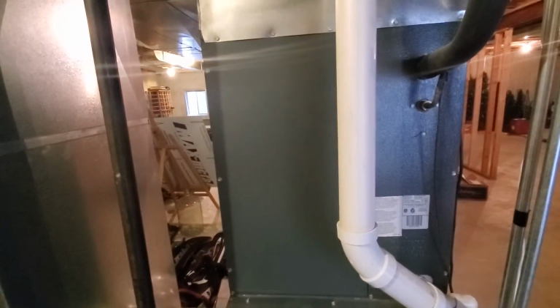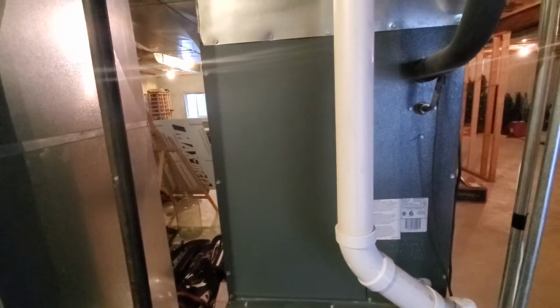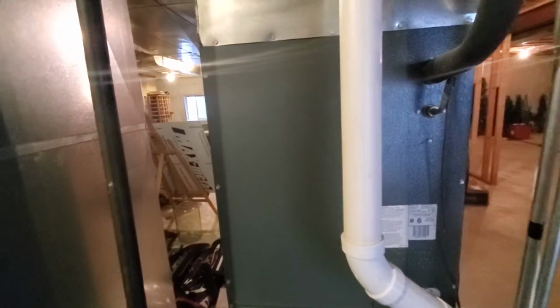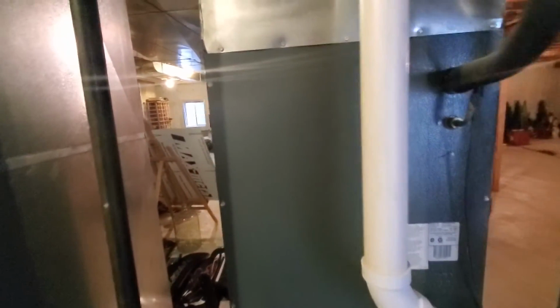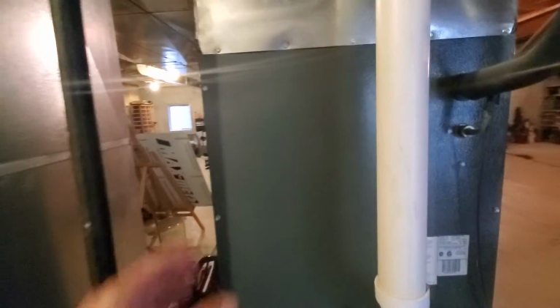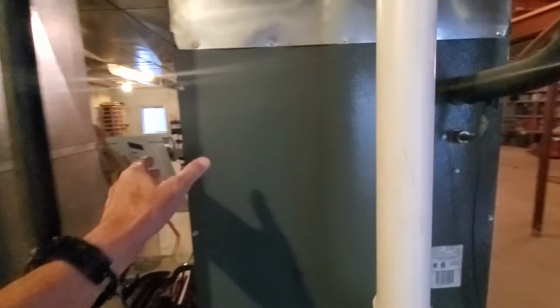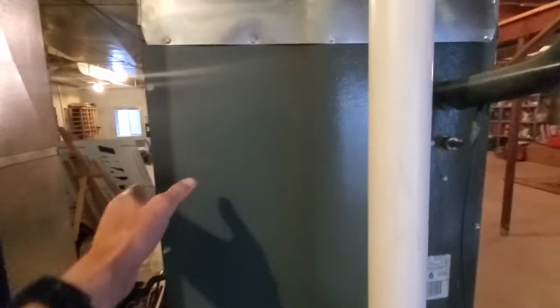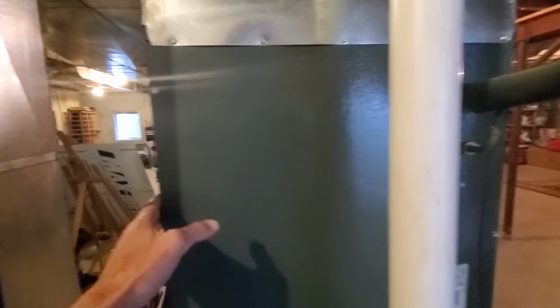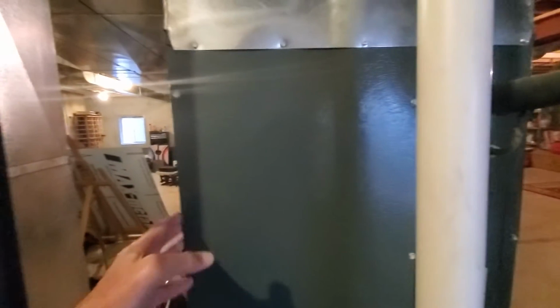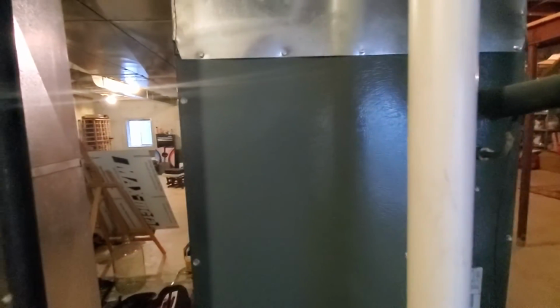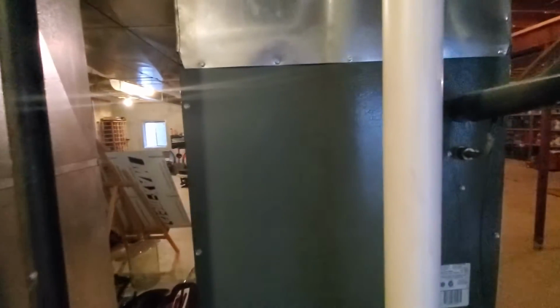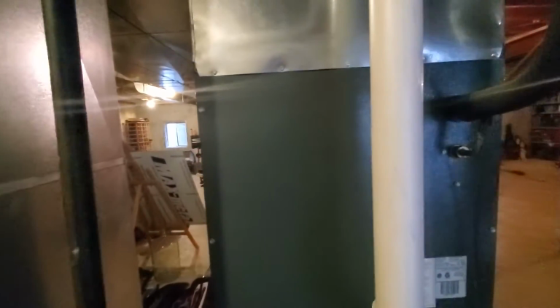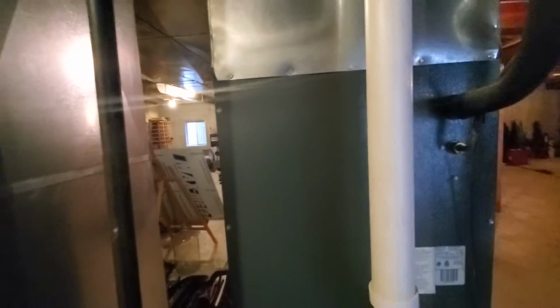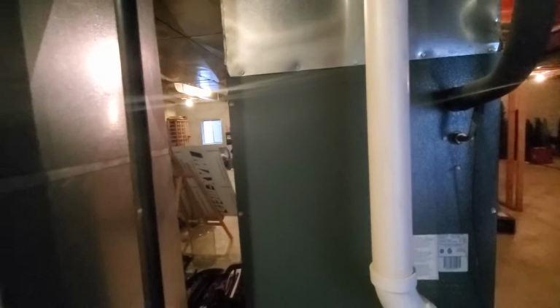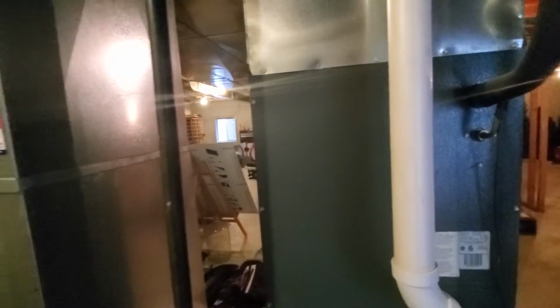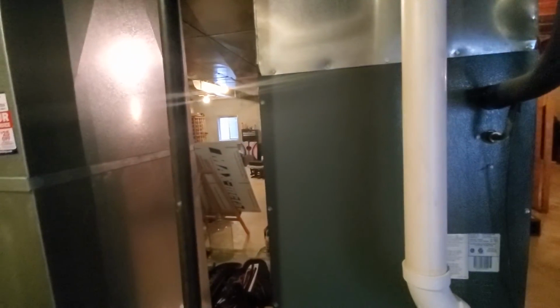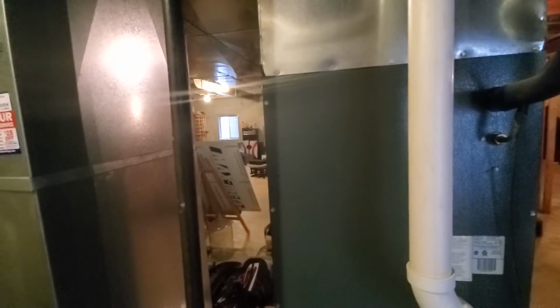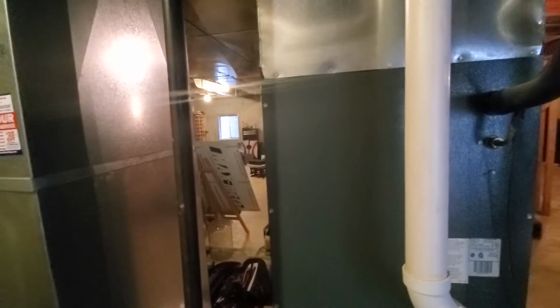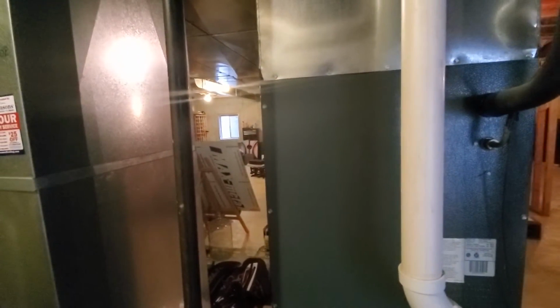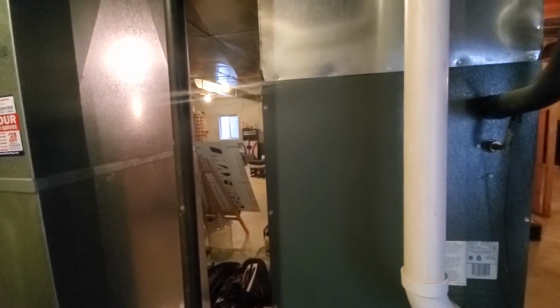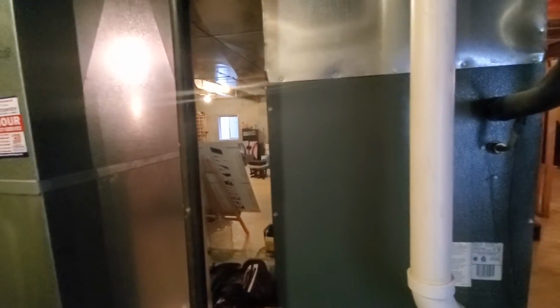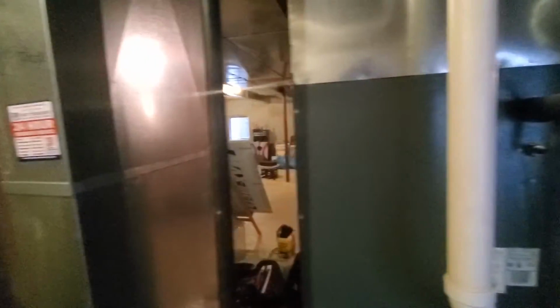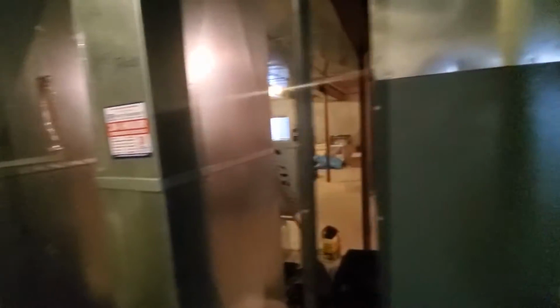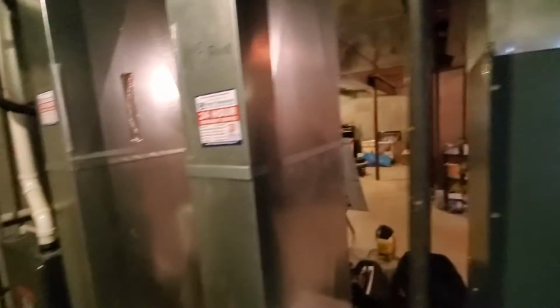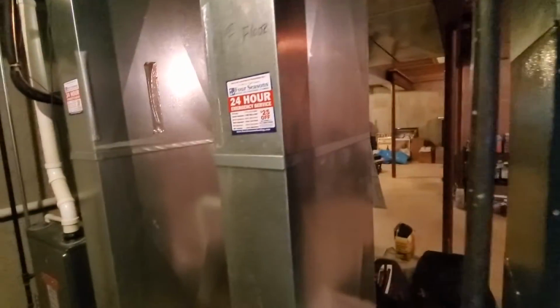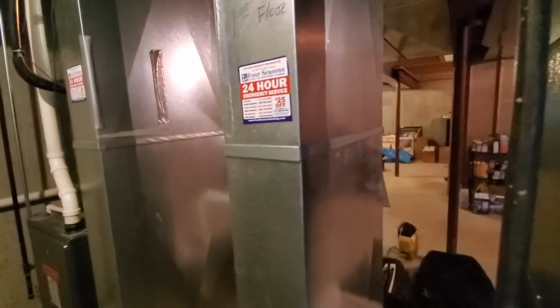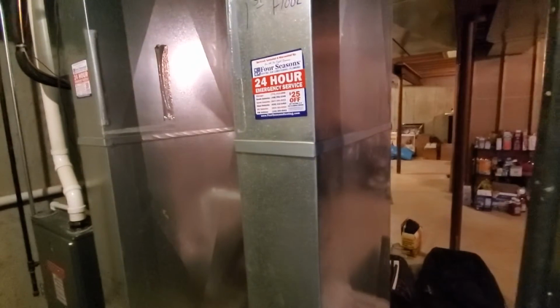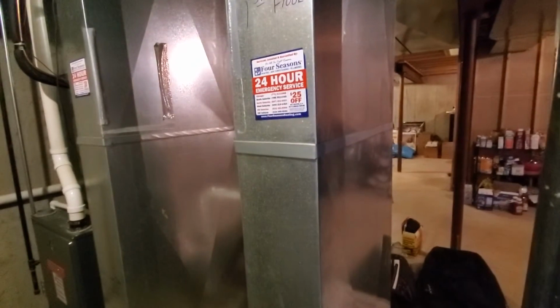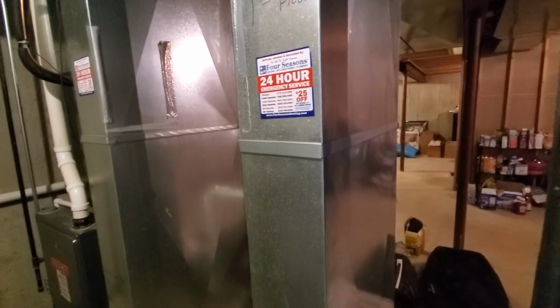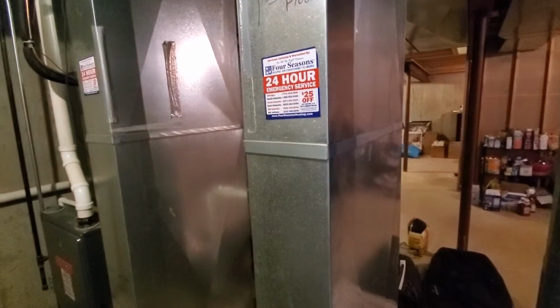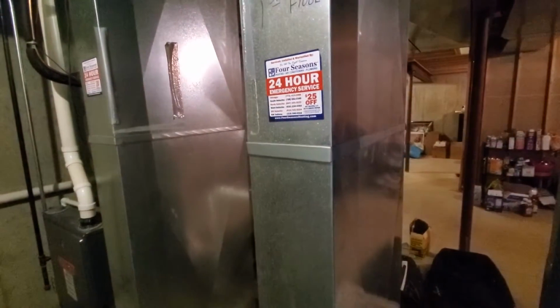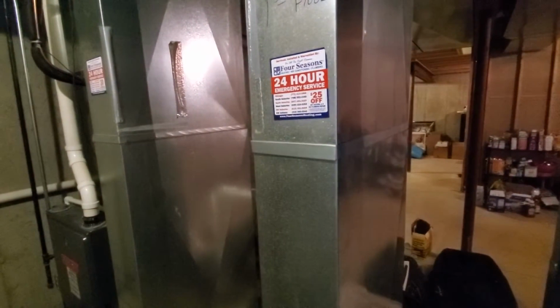We're just replacing AC only coil. Want to half size up on both of them. Eight by 26 is the drop on both of these.